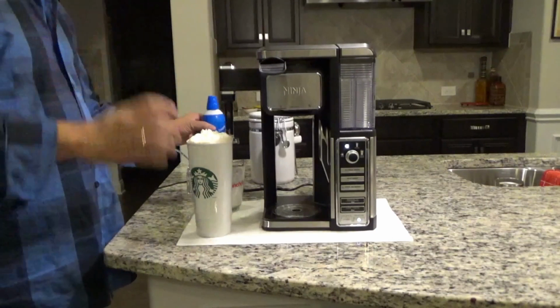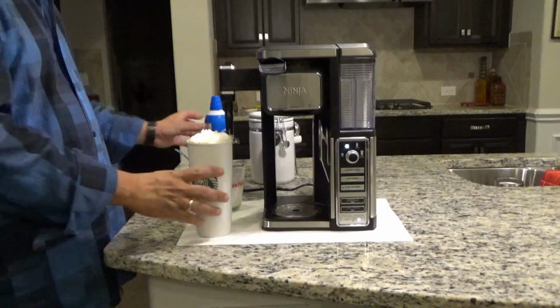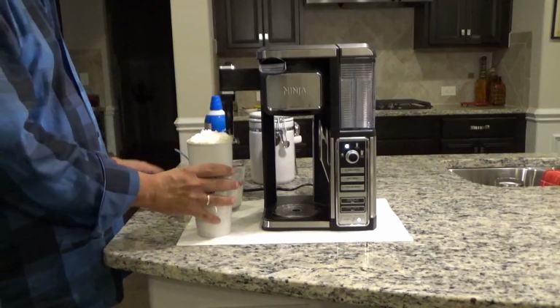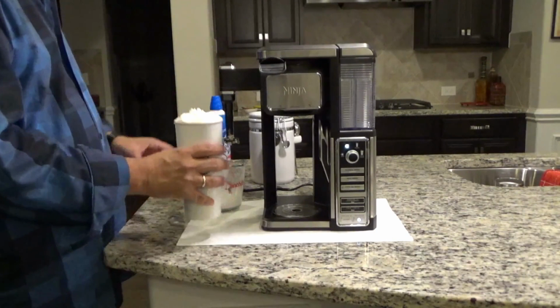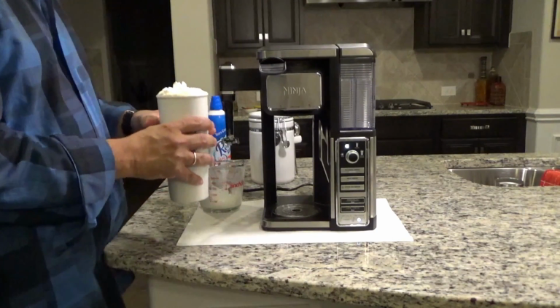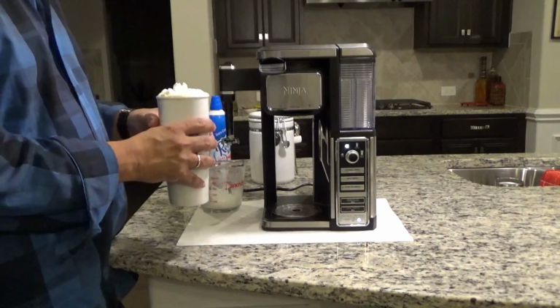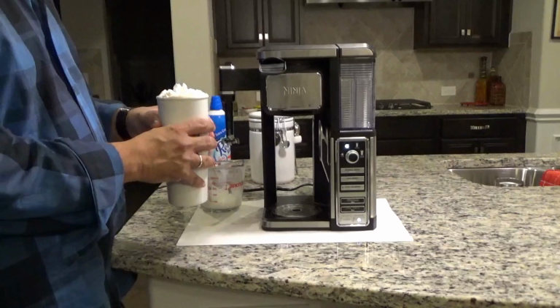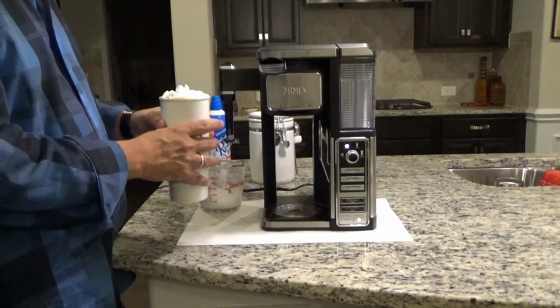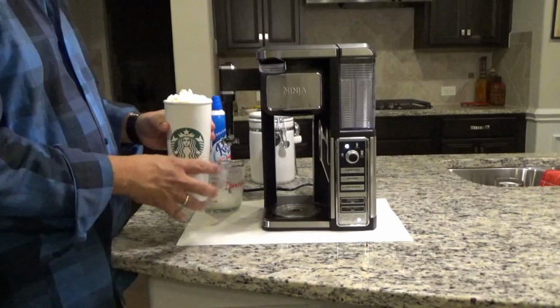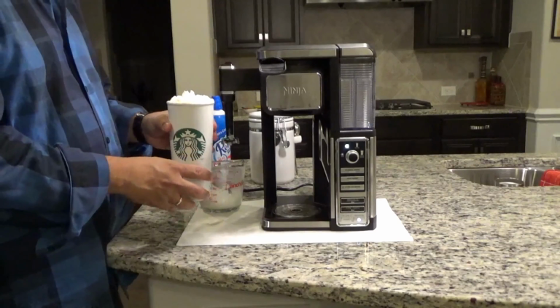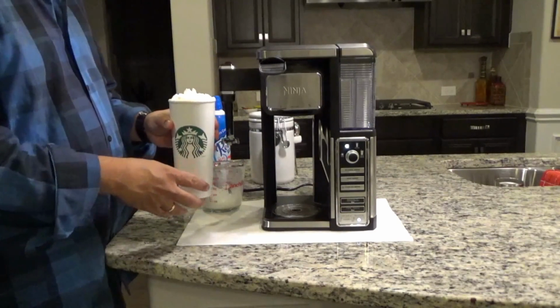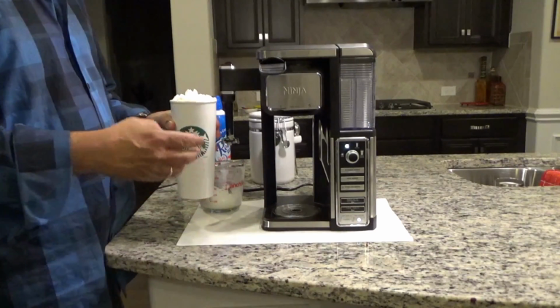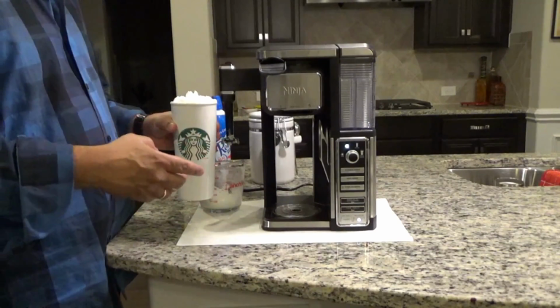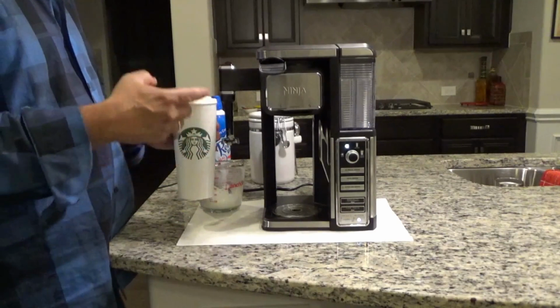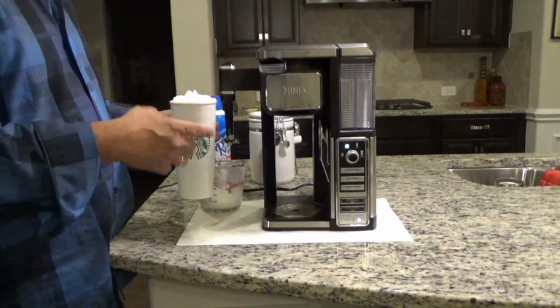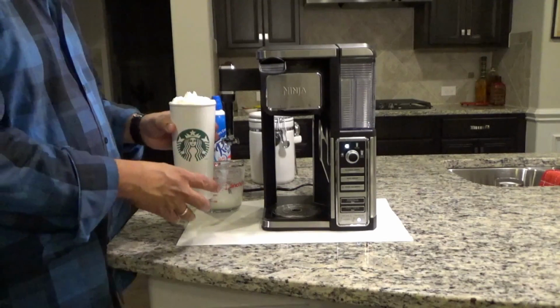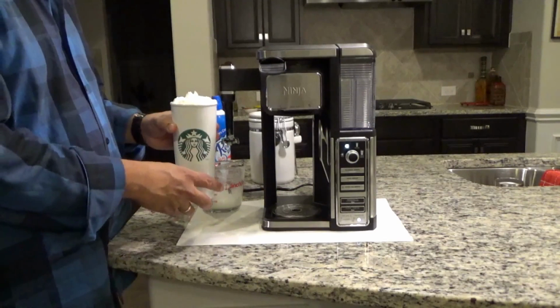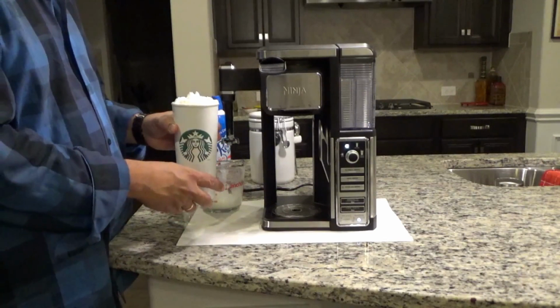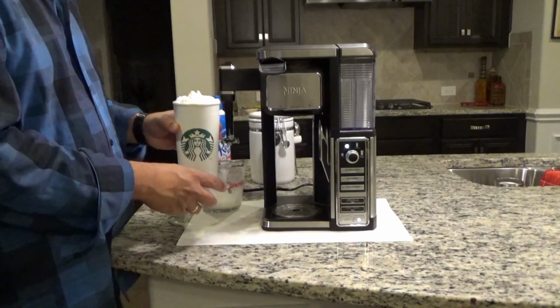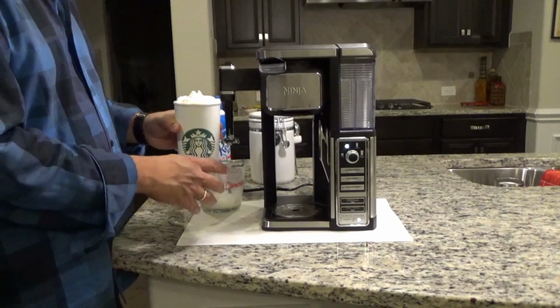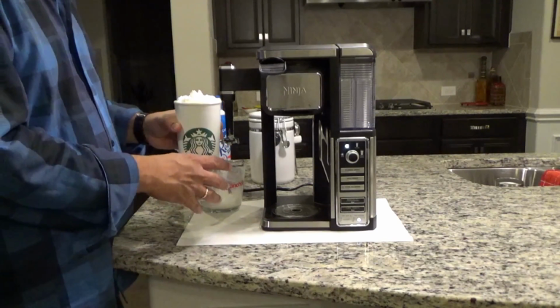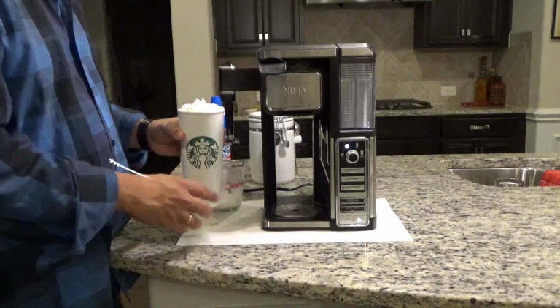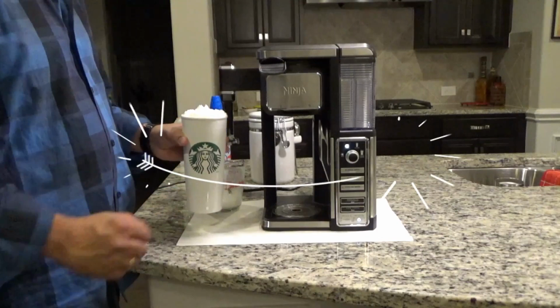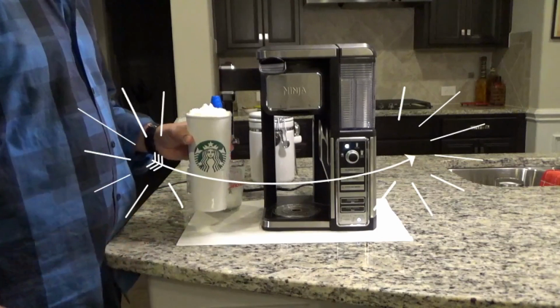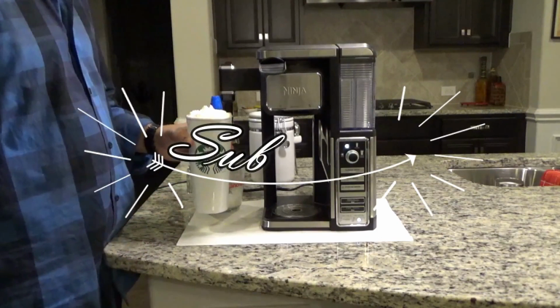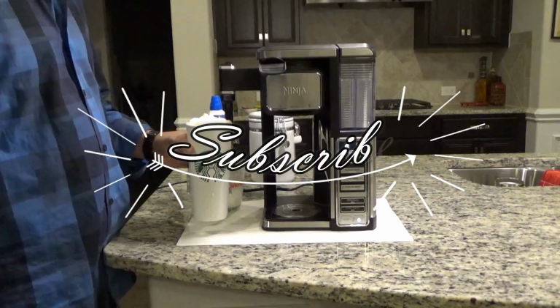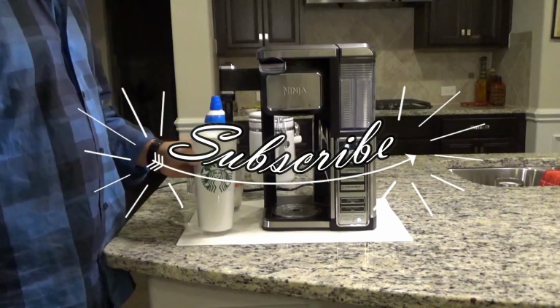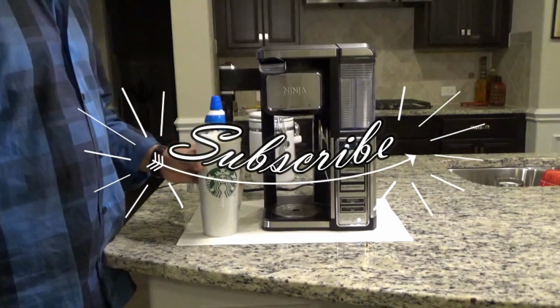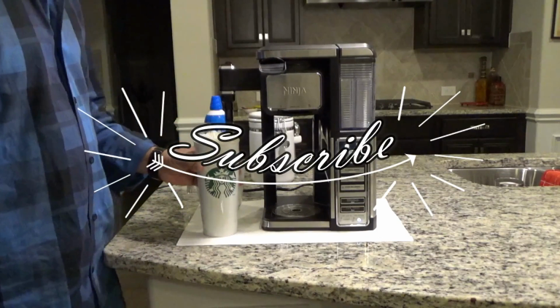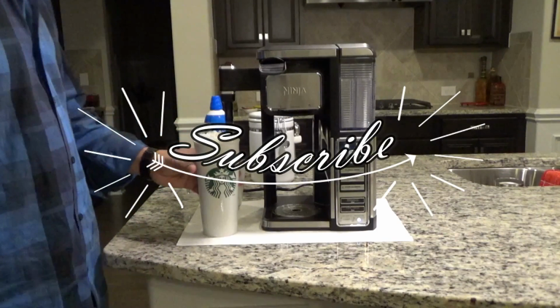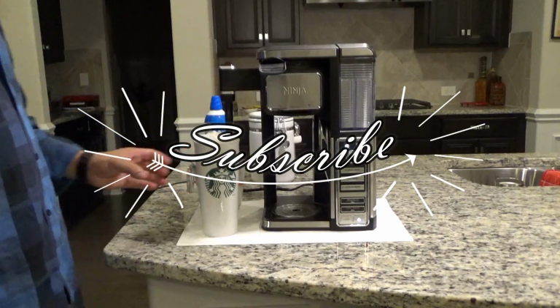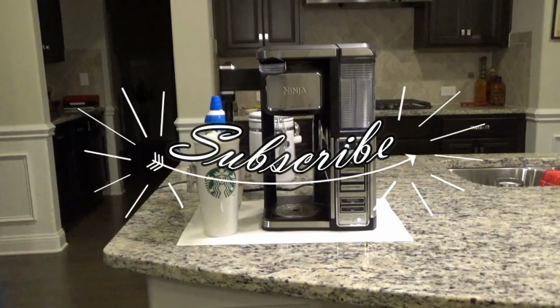And there you have it friends, my take on a classic latte made on a Ninja single-serve system coffee bar. I hope you enjoyed this video. Please remember to subscribe if you like it.